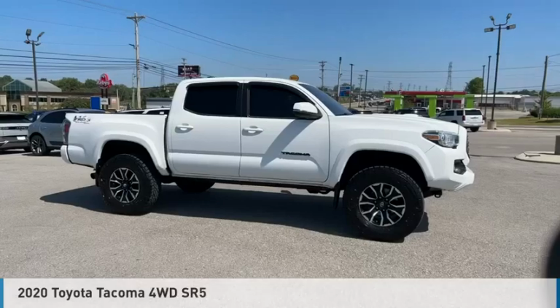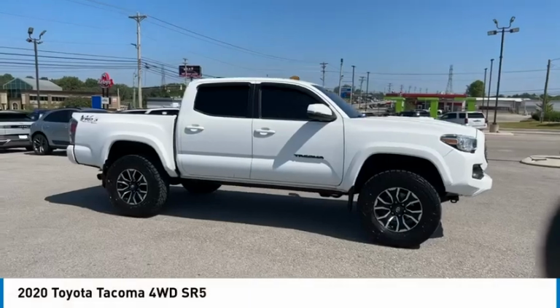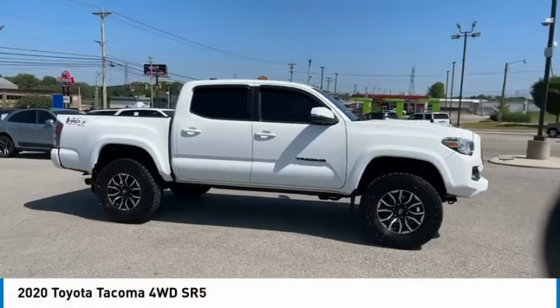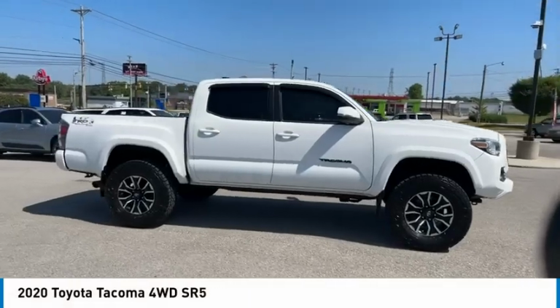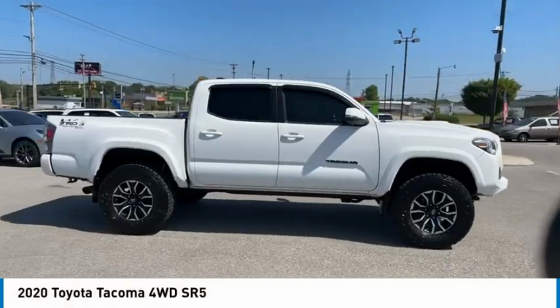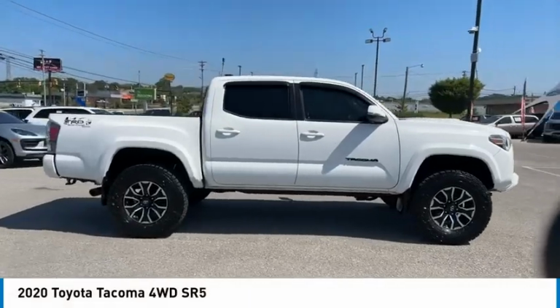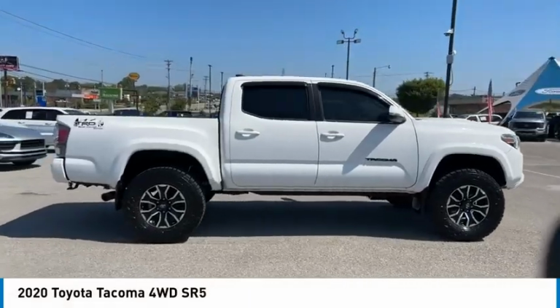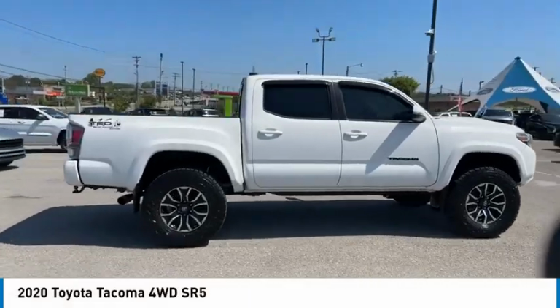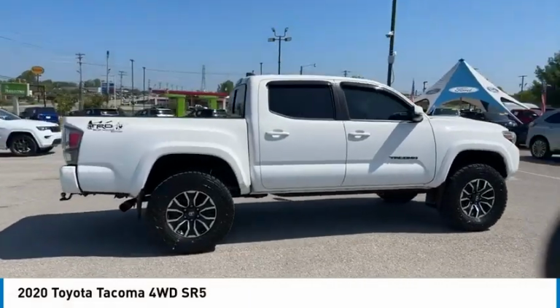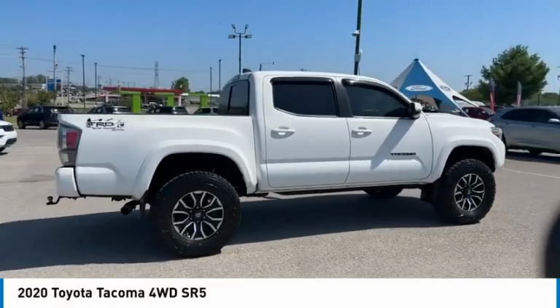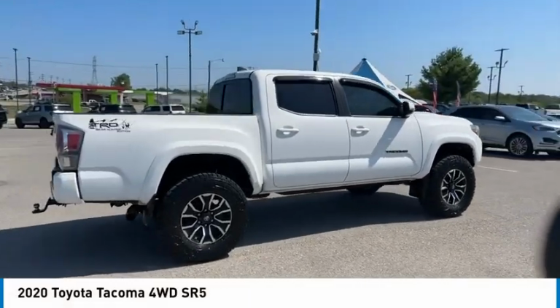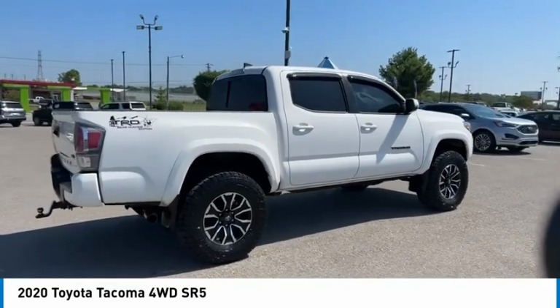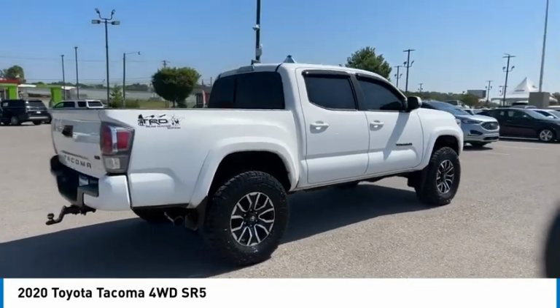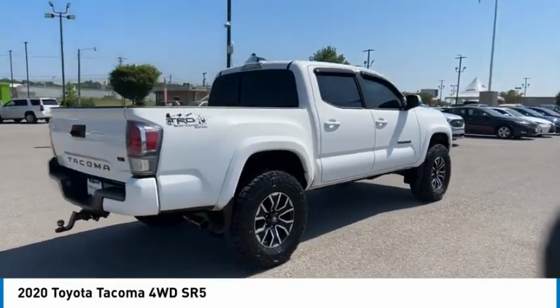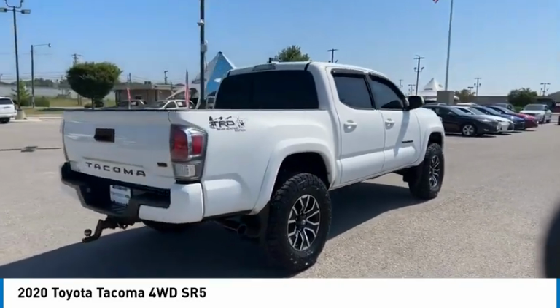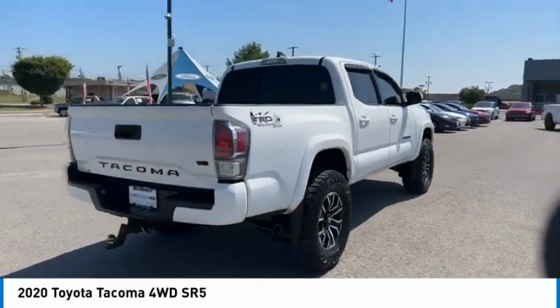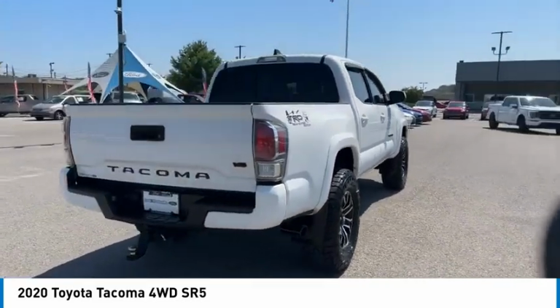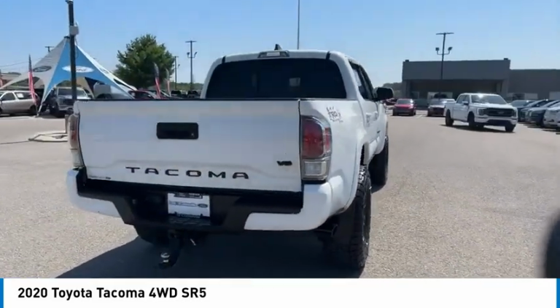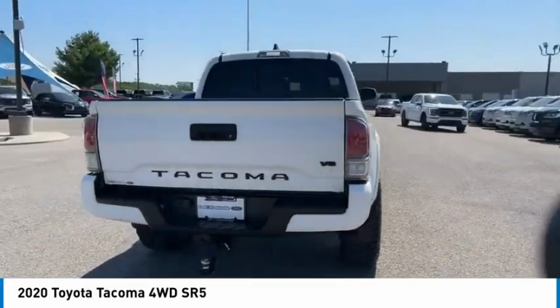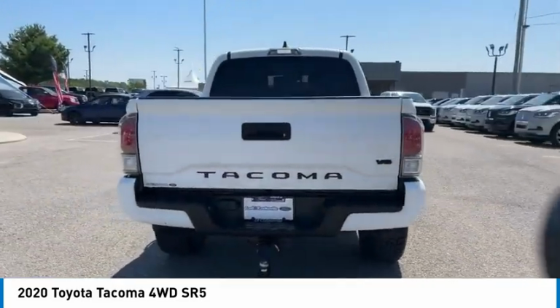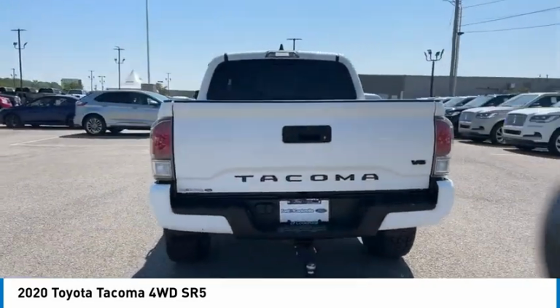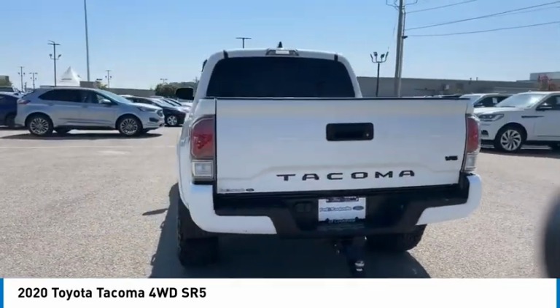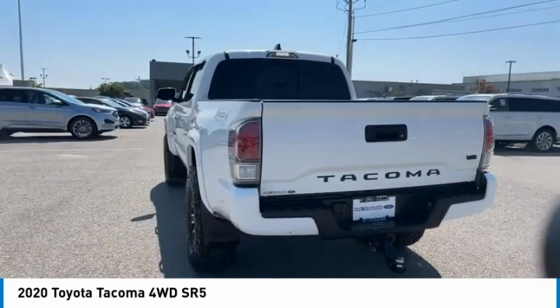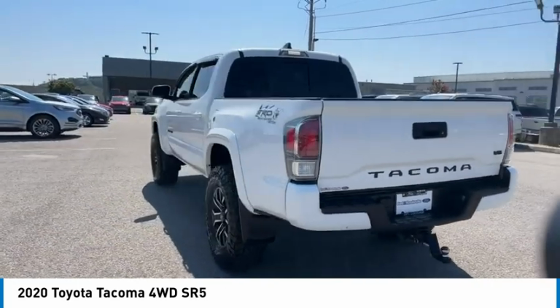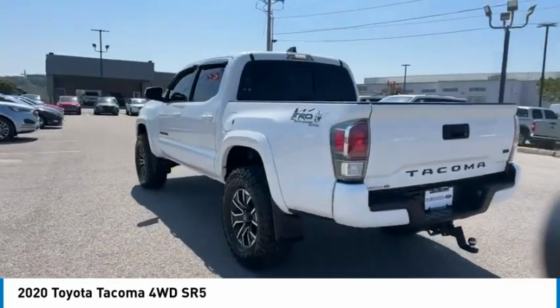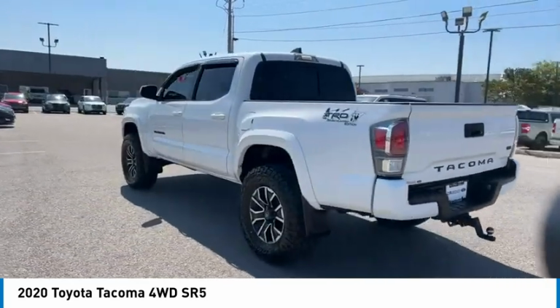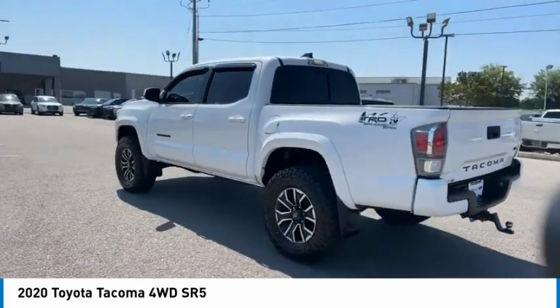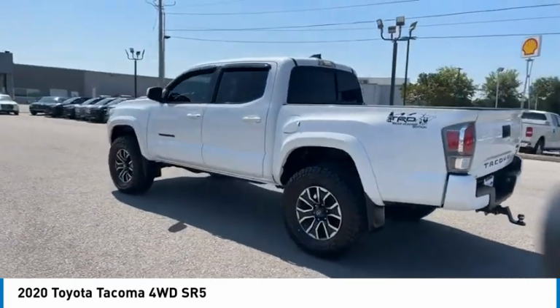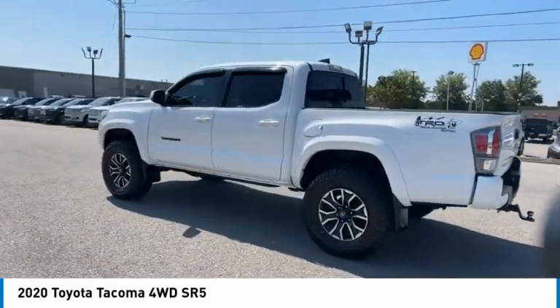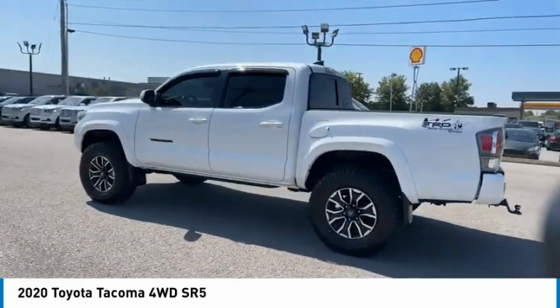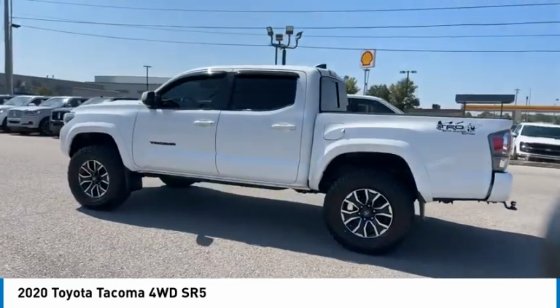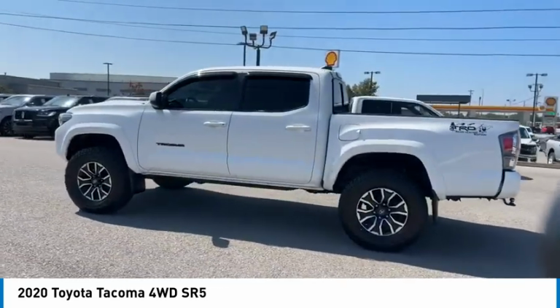We are pleased to show you the 2020 Tacoma. Toyota Tacoma boasts a roomy interior and excellent off-road capability, and has been named the best-selling compact pickup by Motorintelligence.com five years in a row.